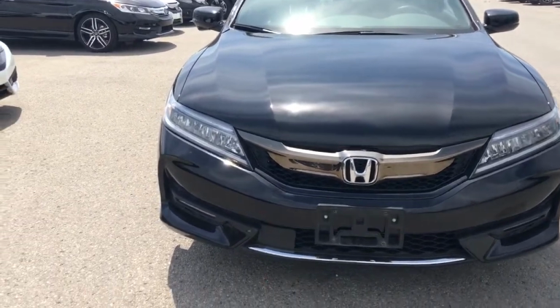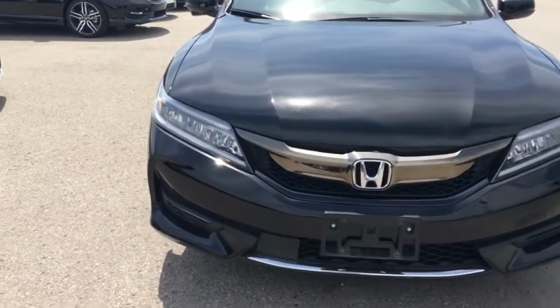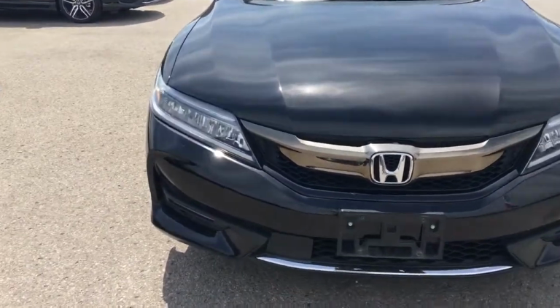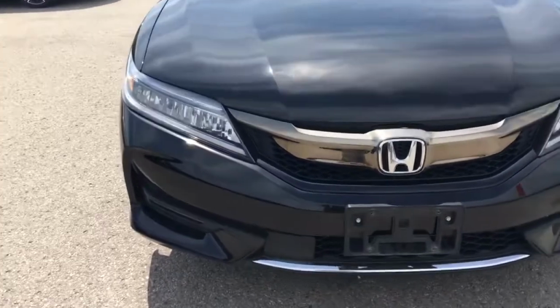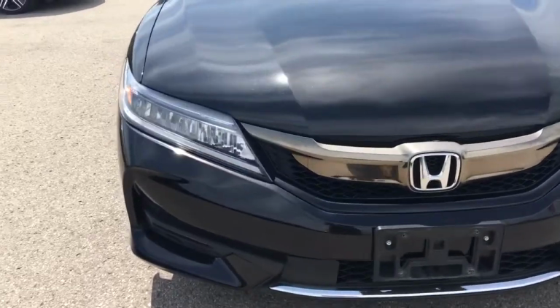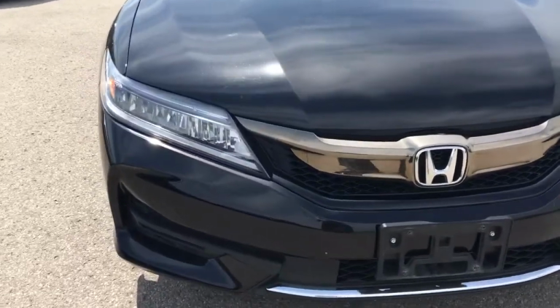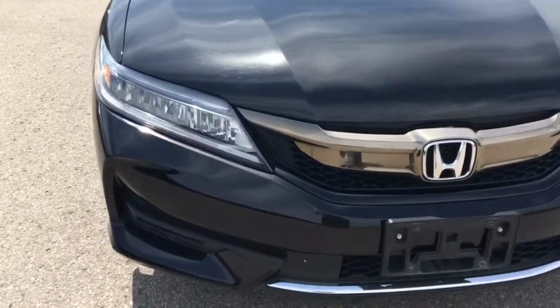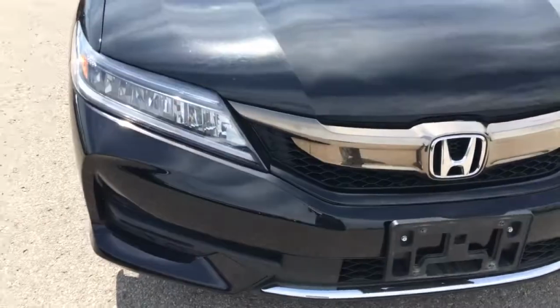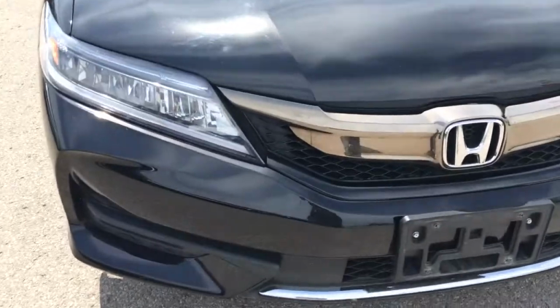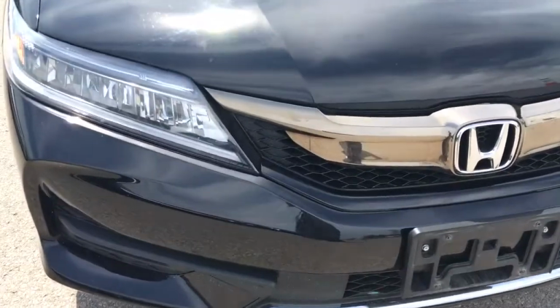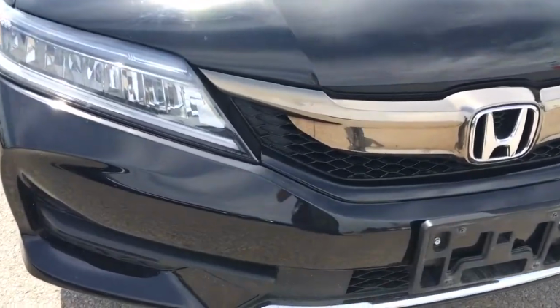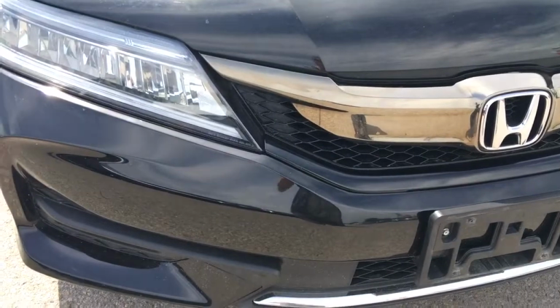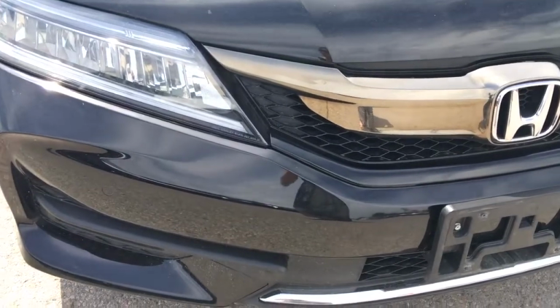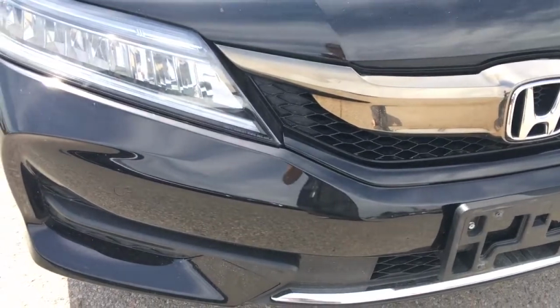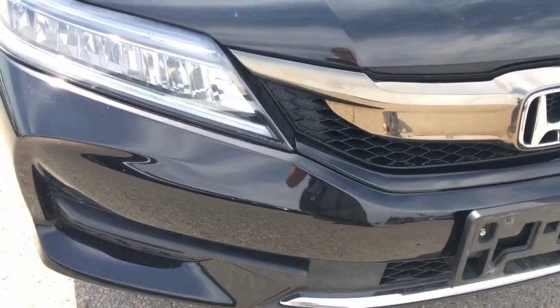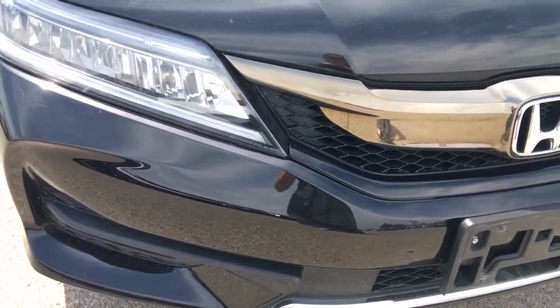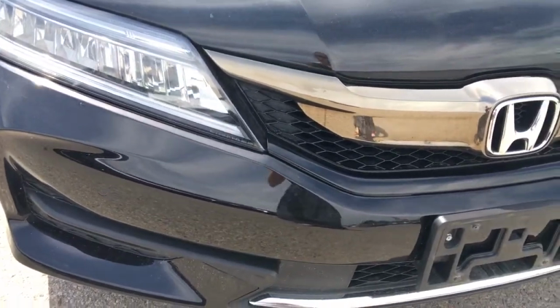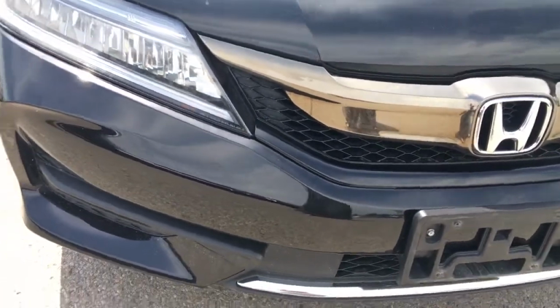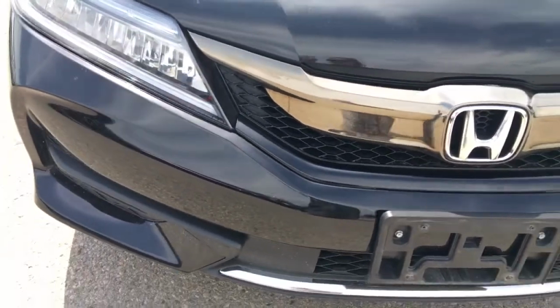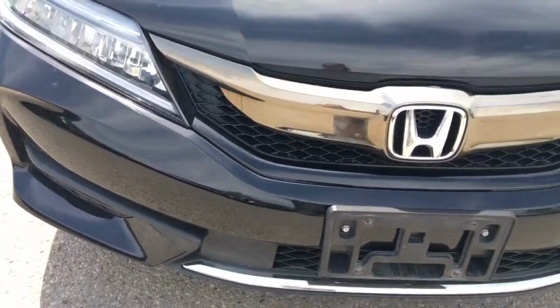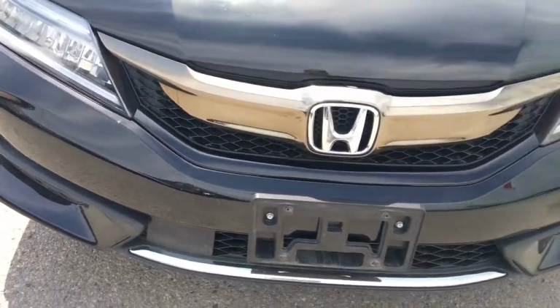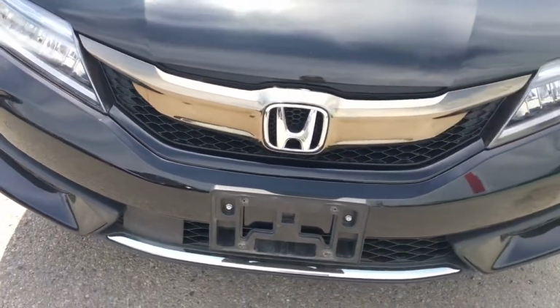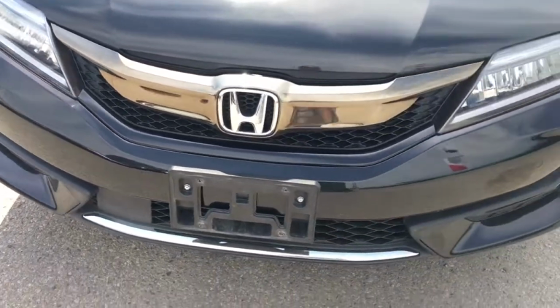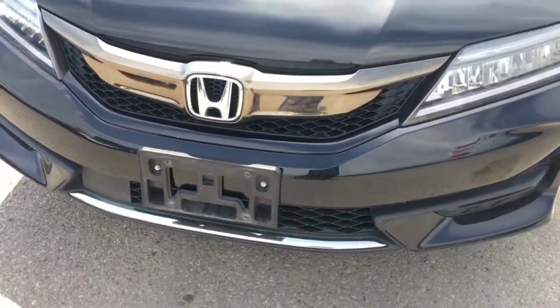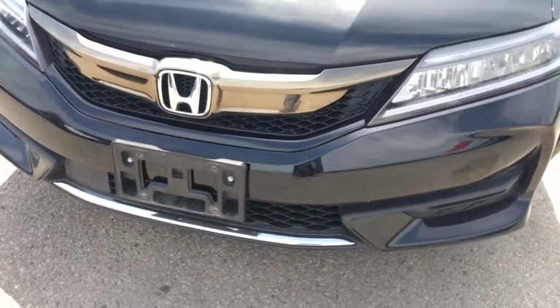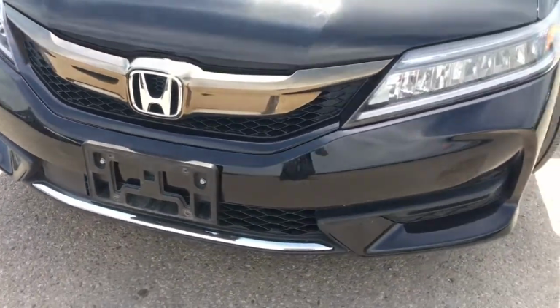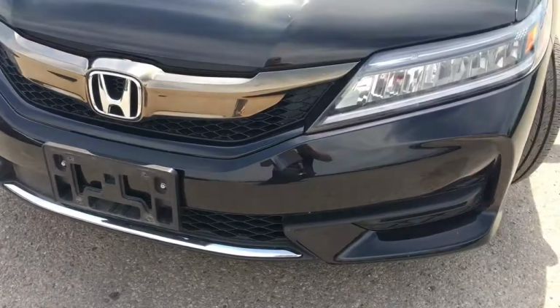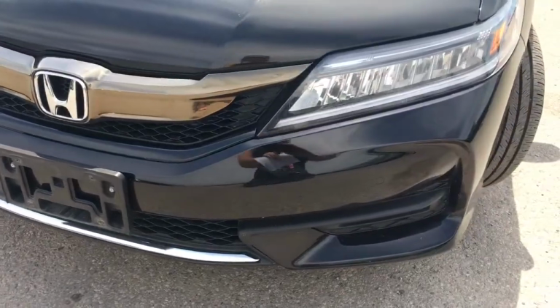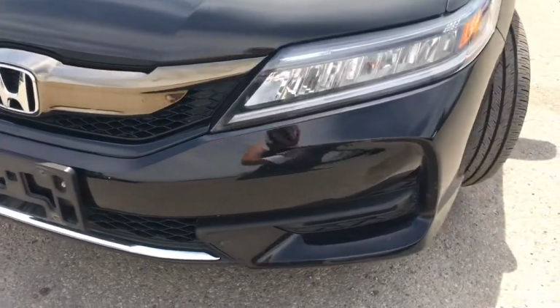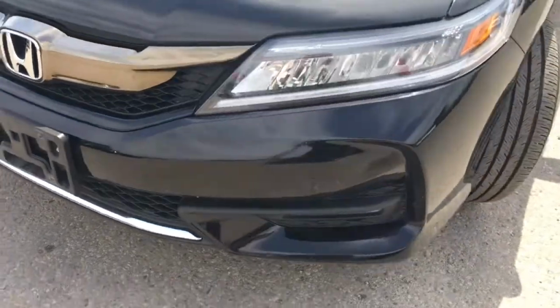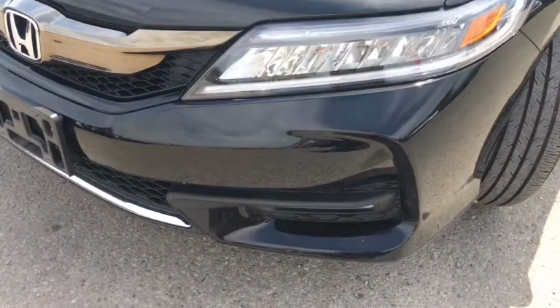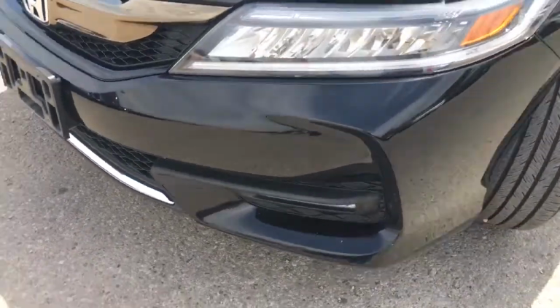Up front we're equipped with LED daytime running lights, LED headlights with auto on and off, auto high beams and LED fog lights, so you'll have no issues lighting your way.